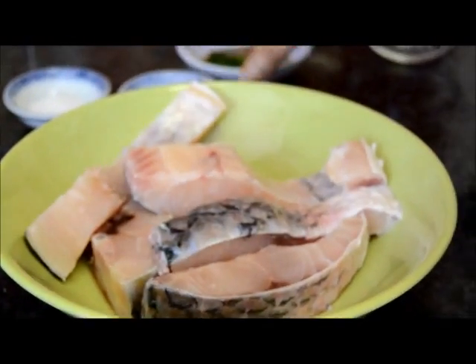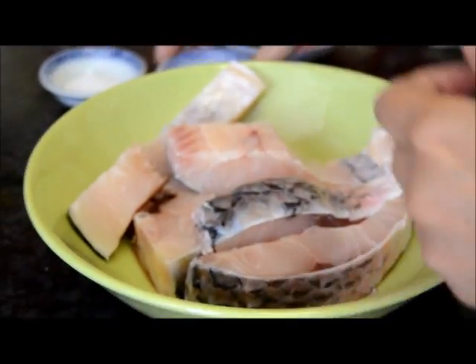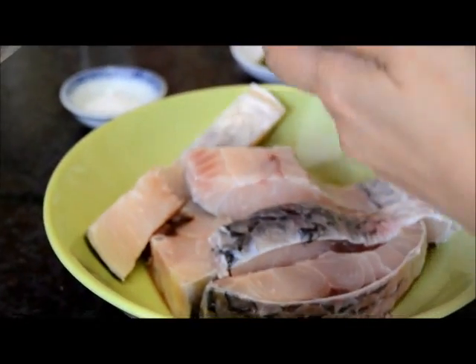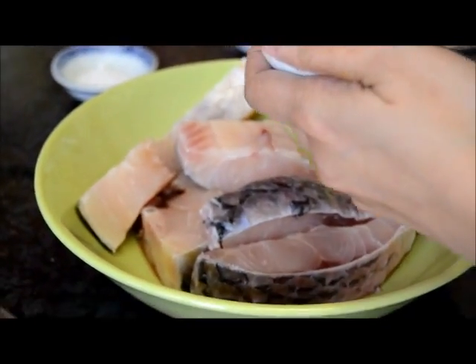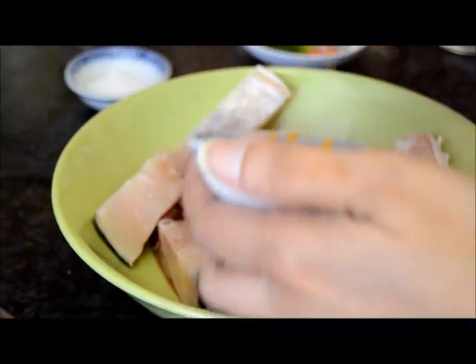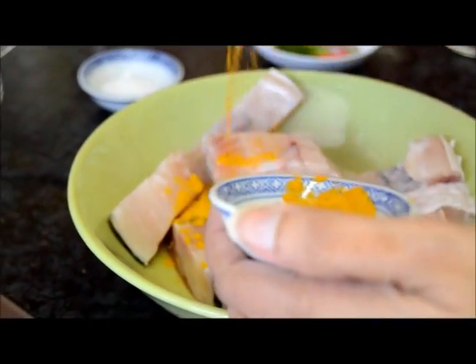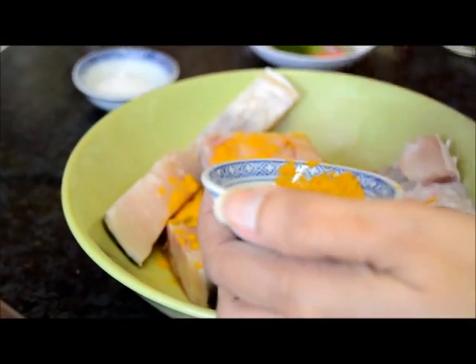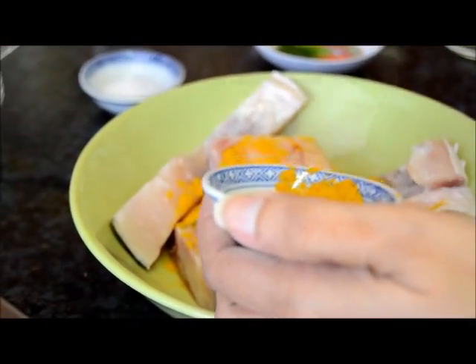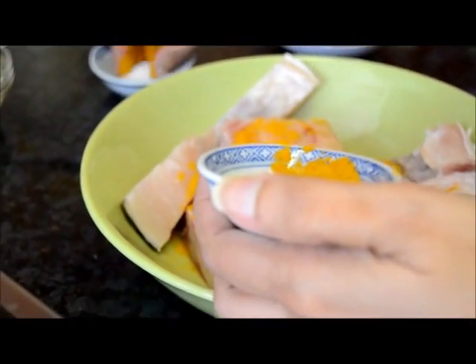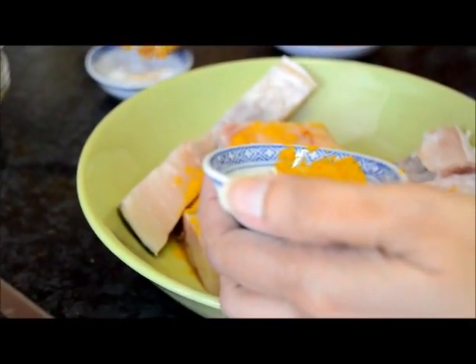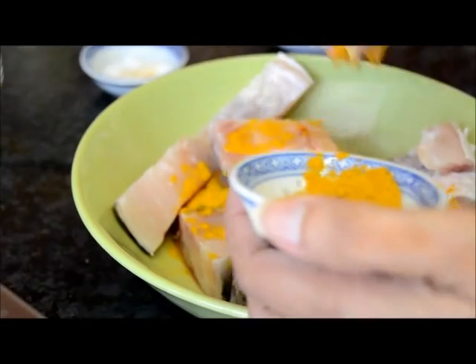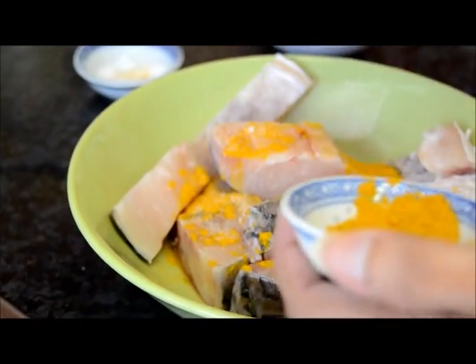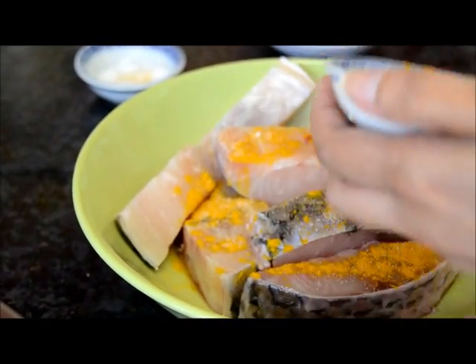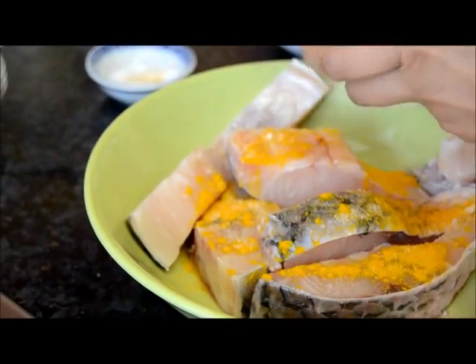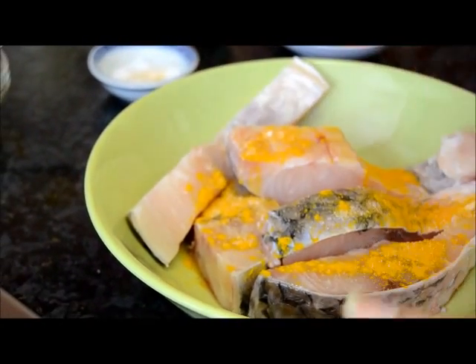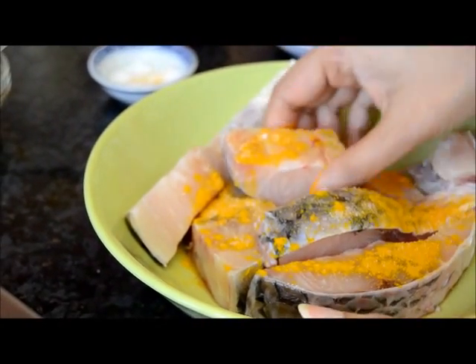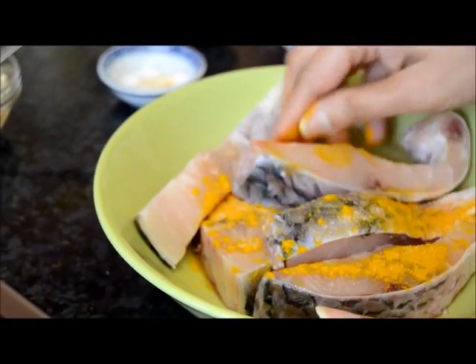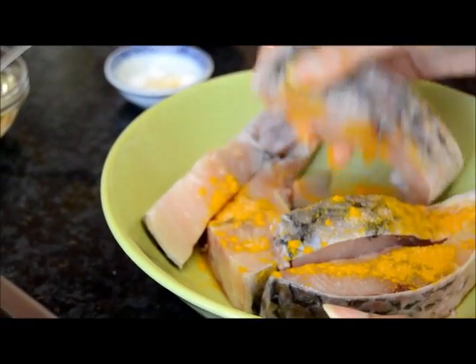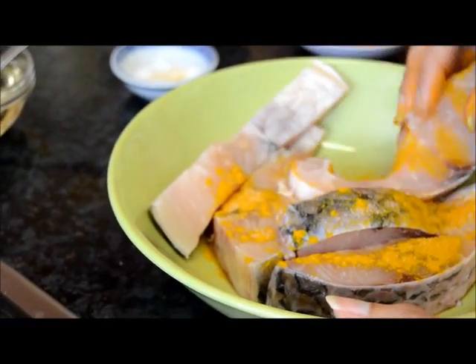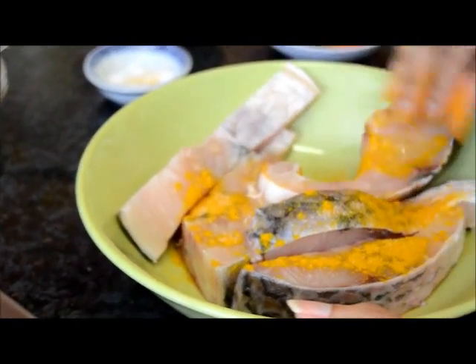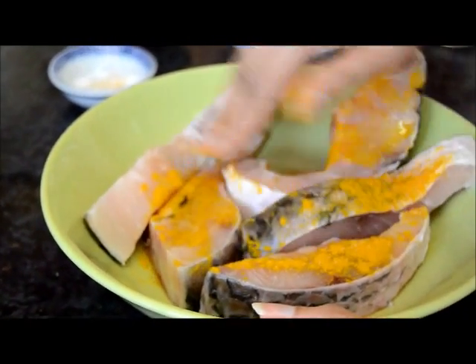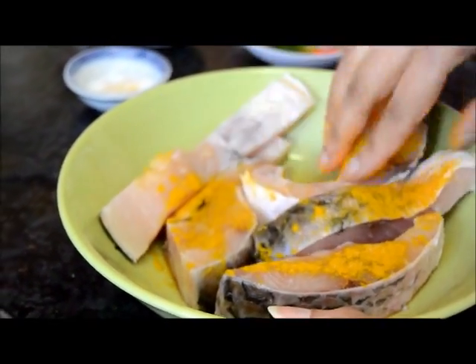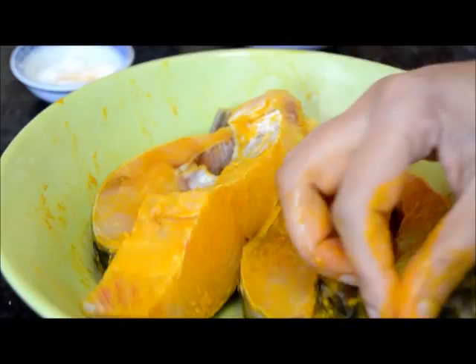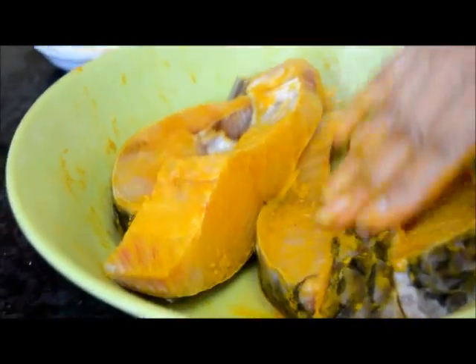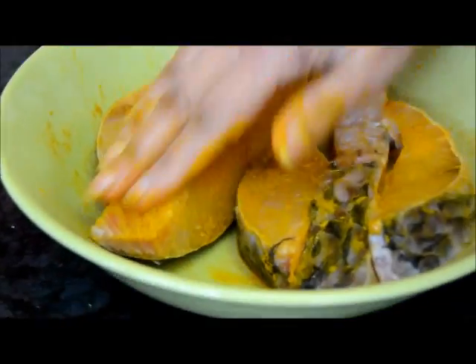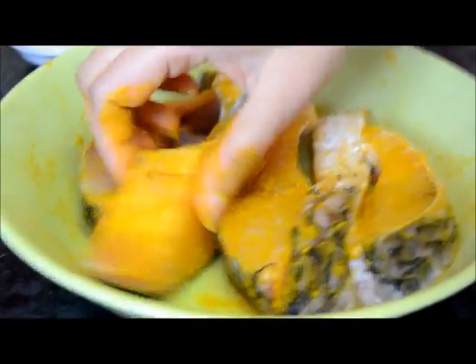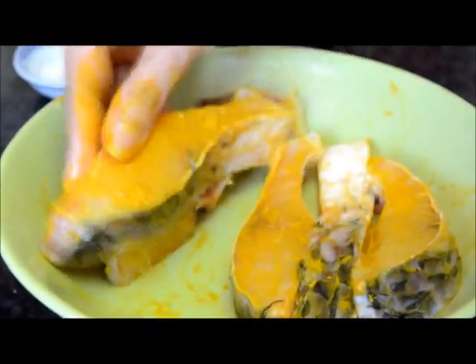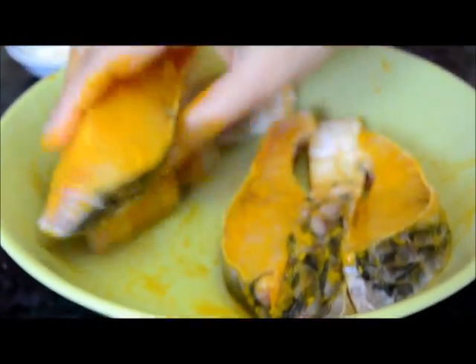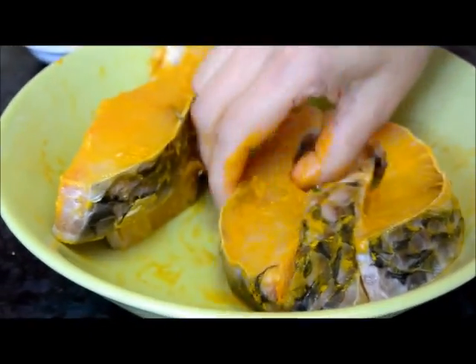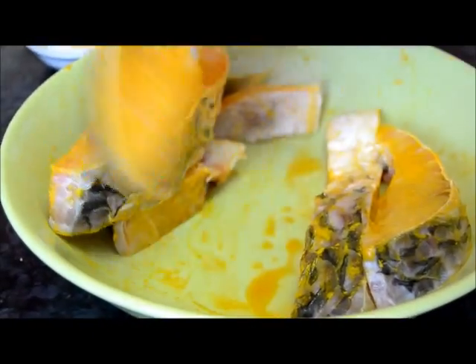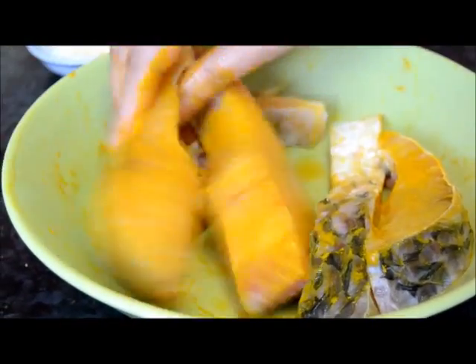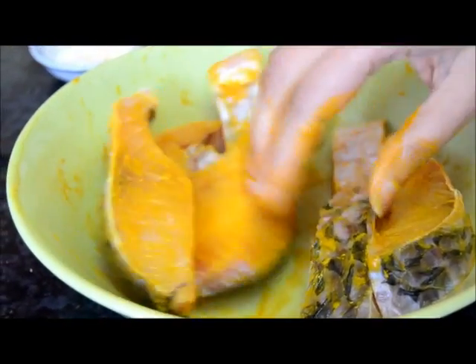Now coat the fish with turmeric and a pinch of salt. Now it is all coated like this.